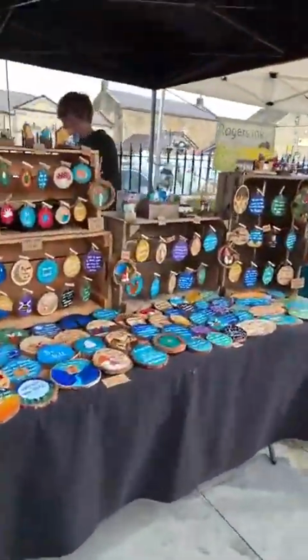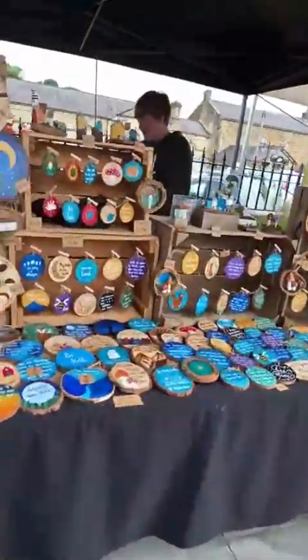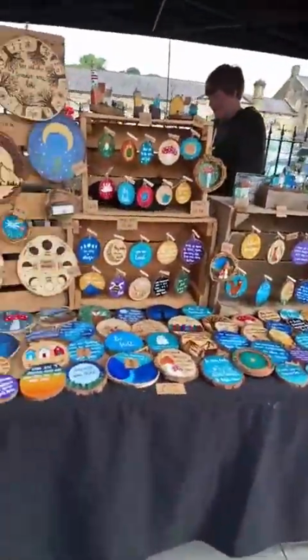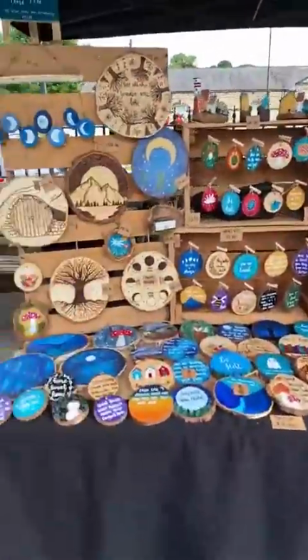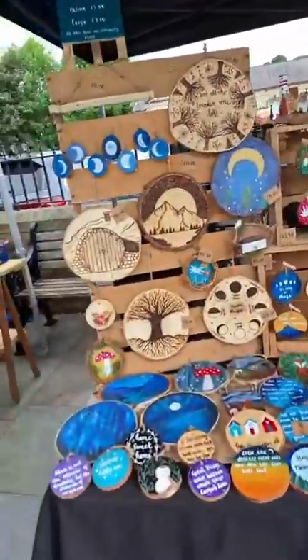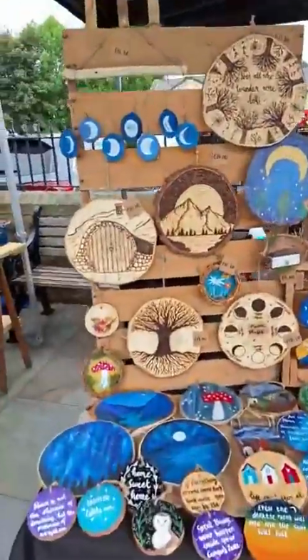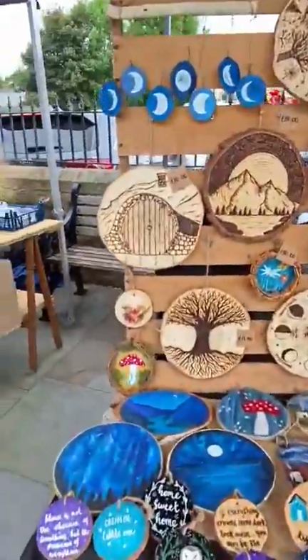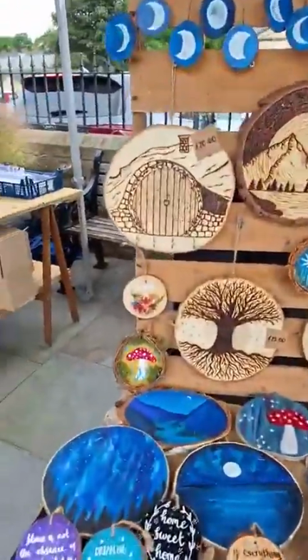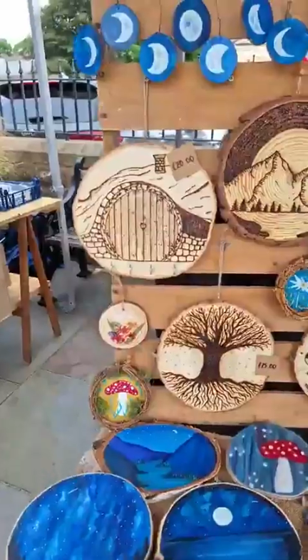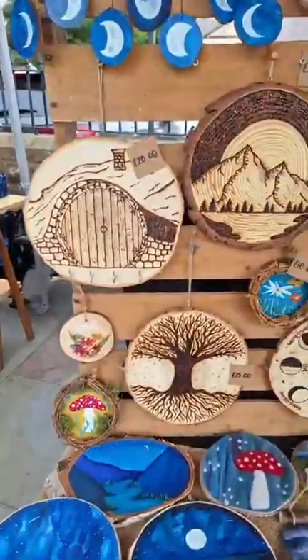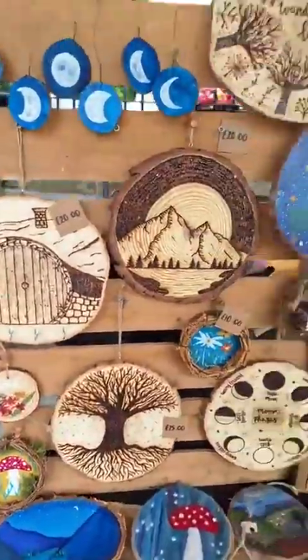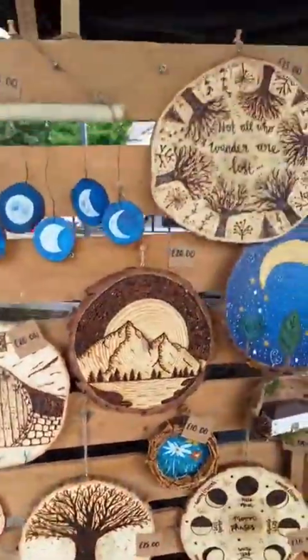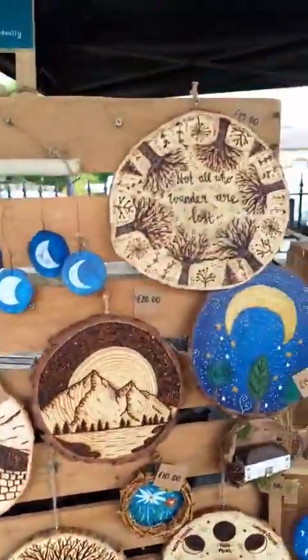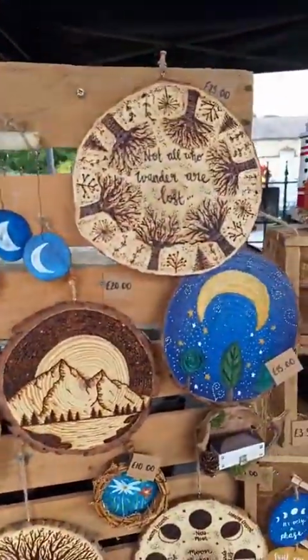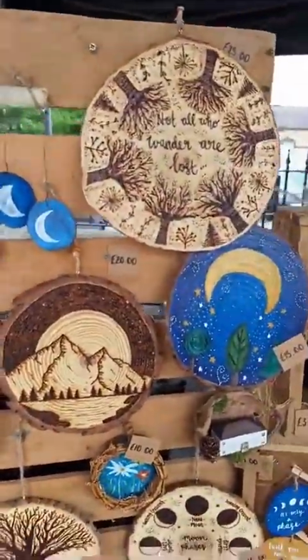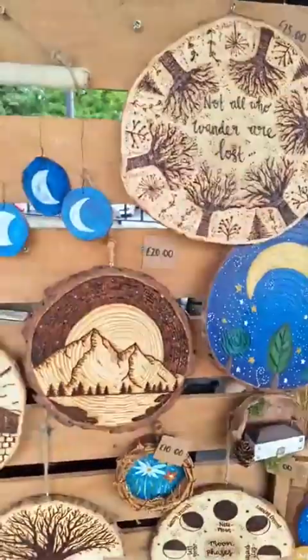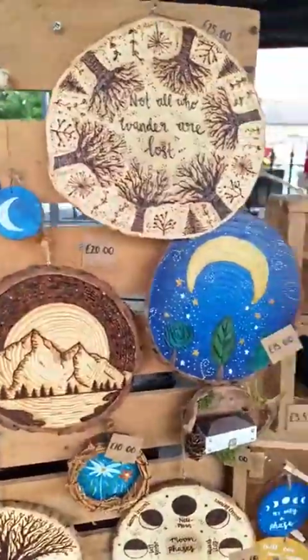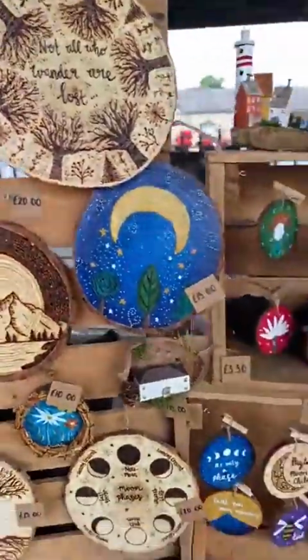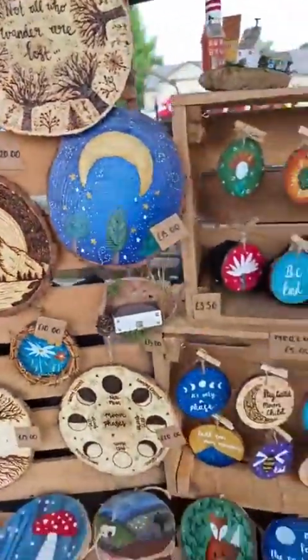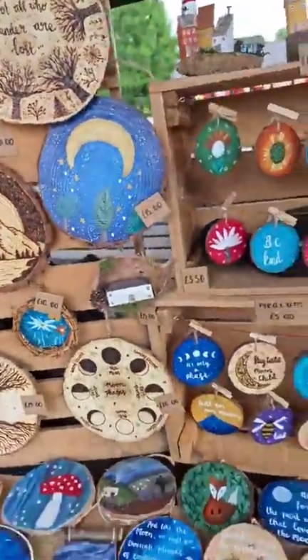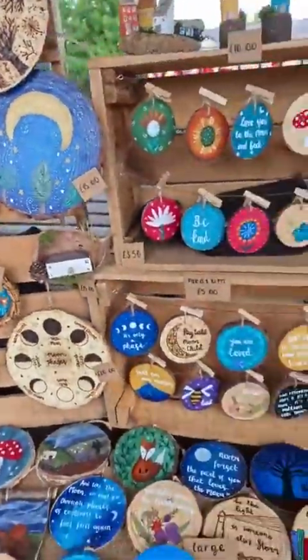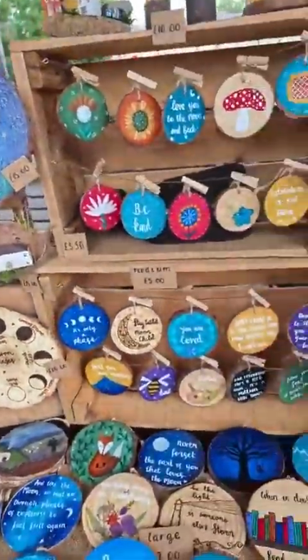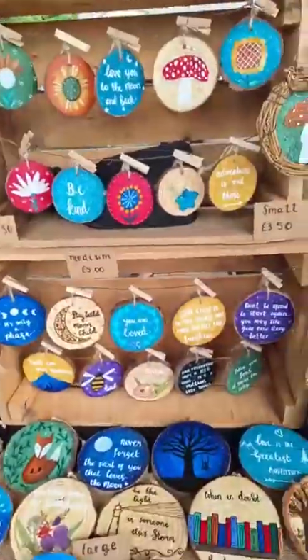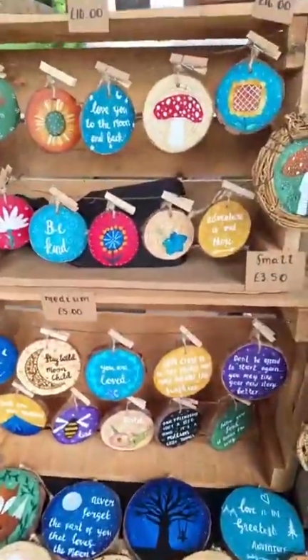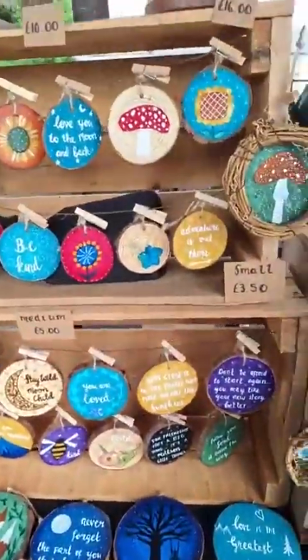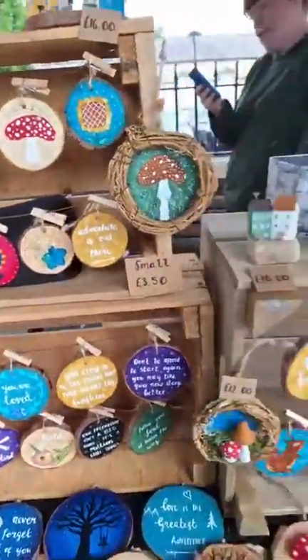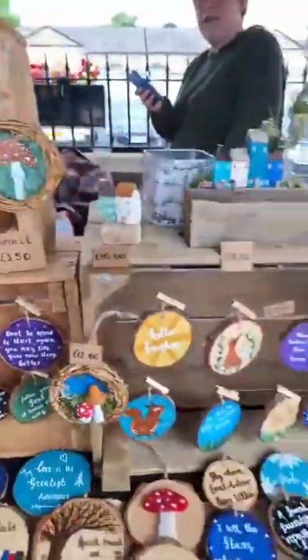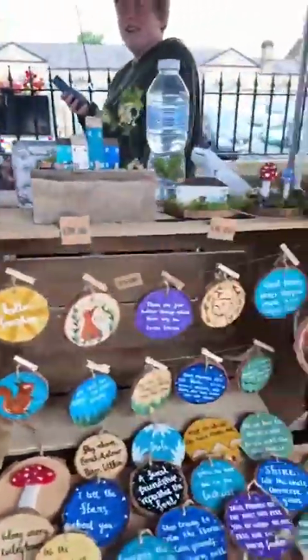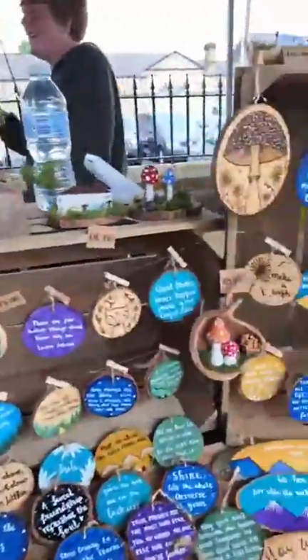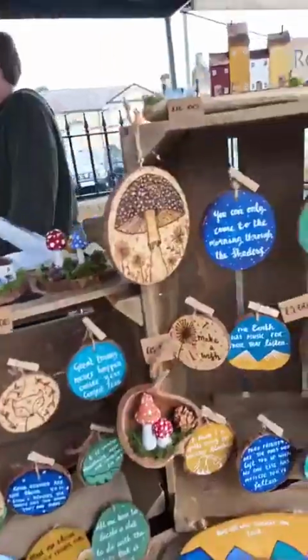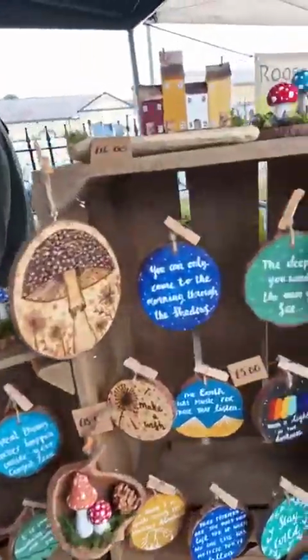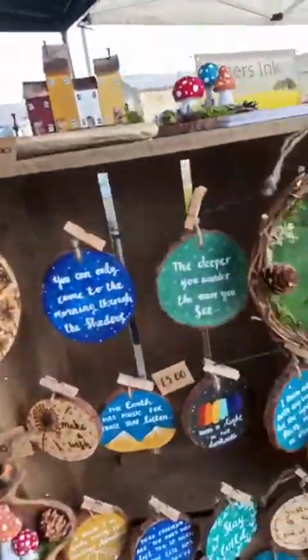Next up, Little Log Cottage — all beautifully hand-painted pieces. Treat yourself or perfect for presents, so come down and have a little look and see what you can find.